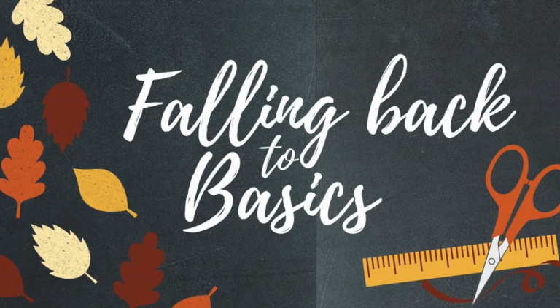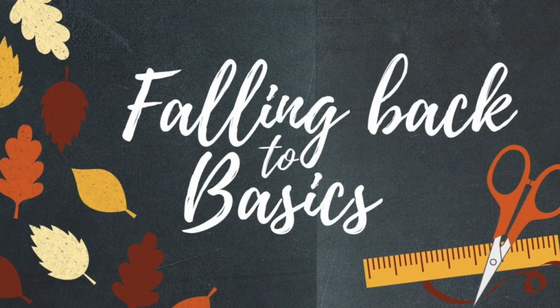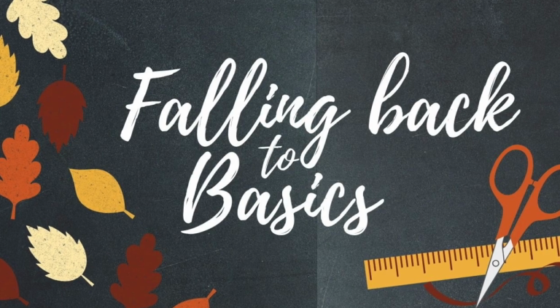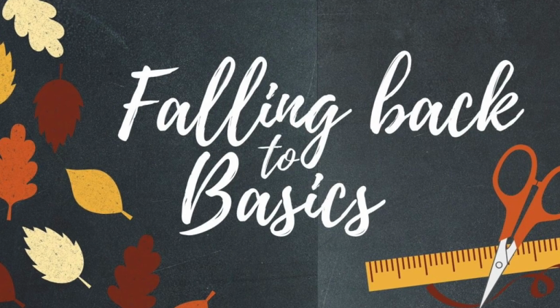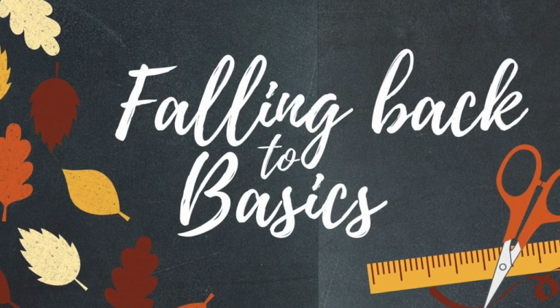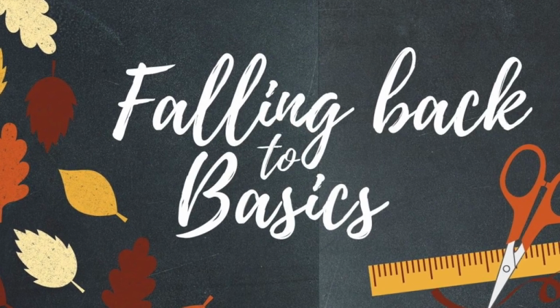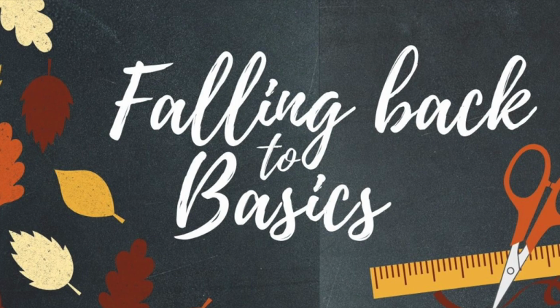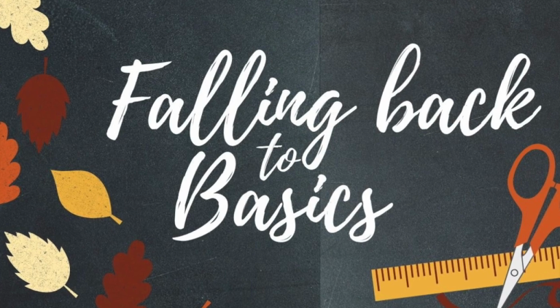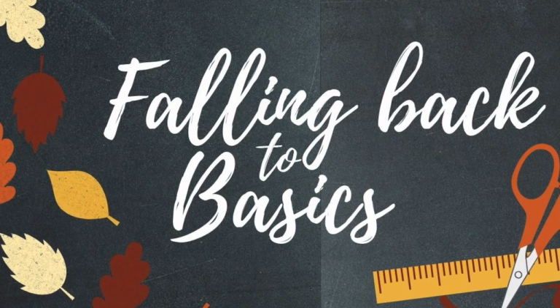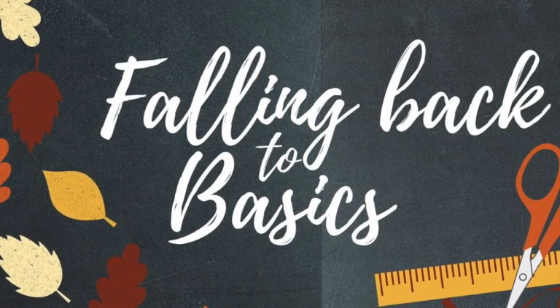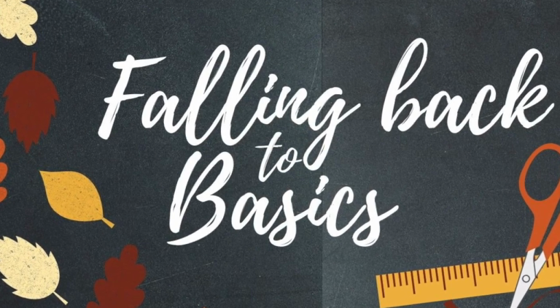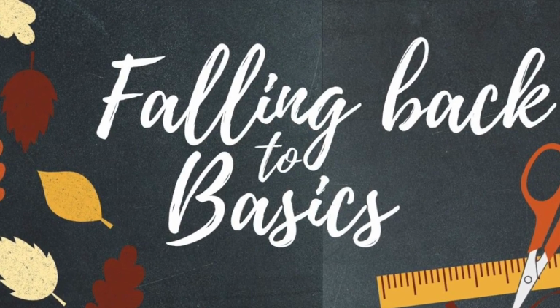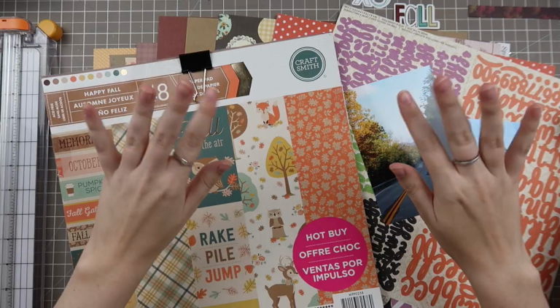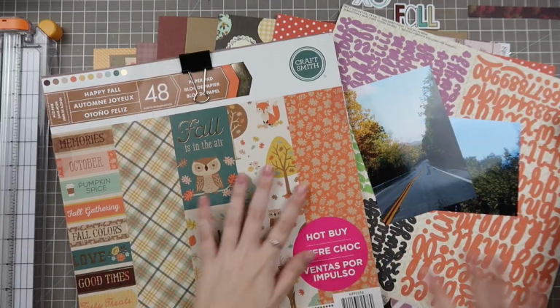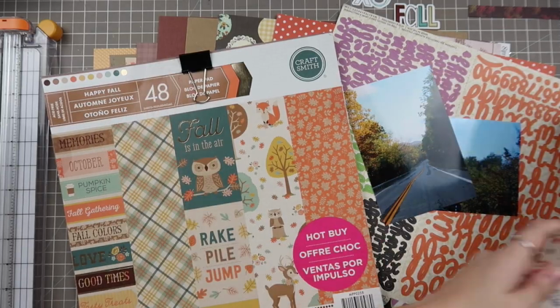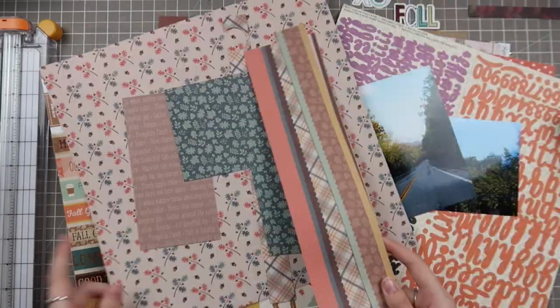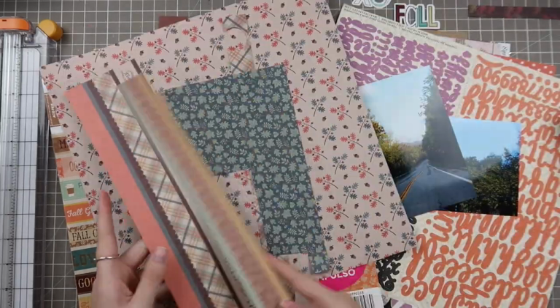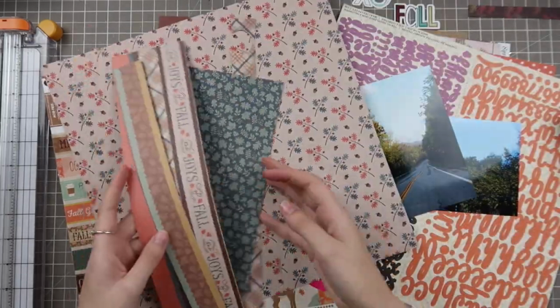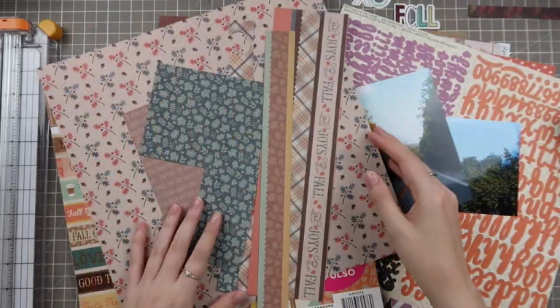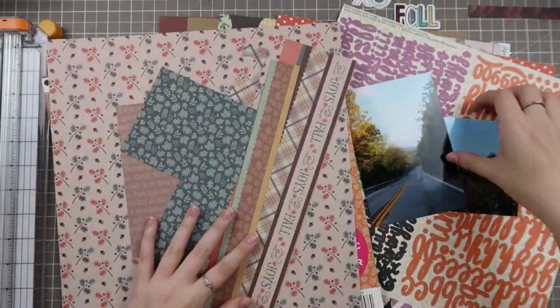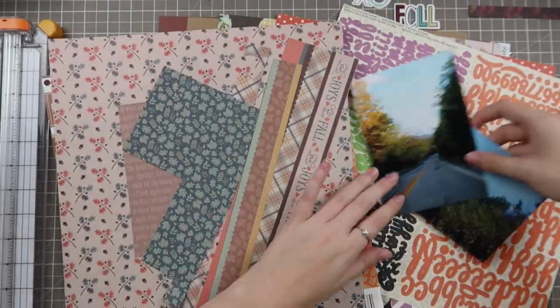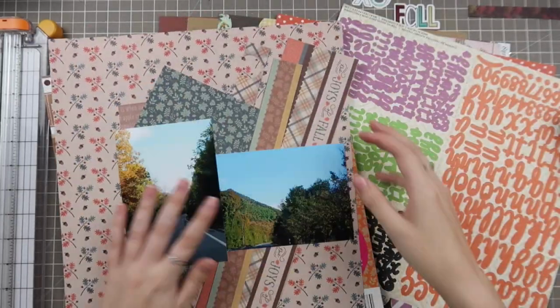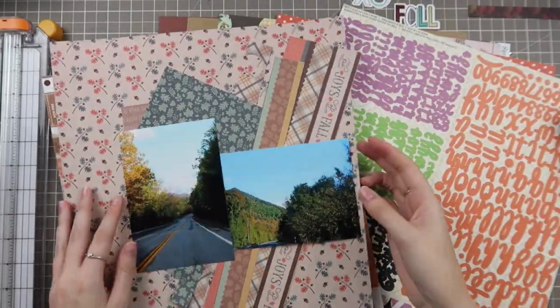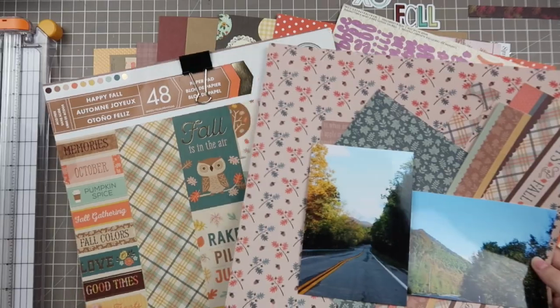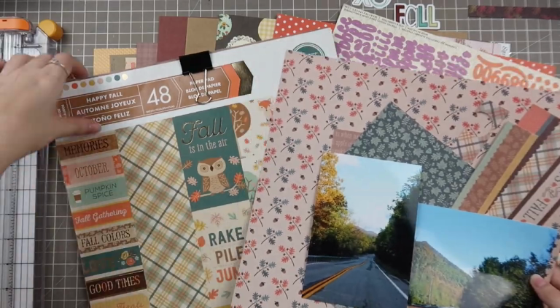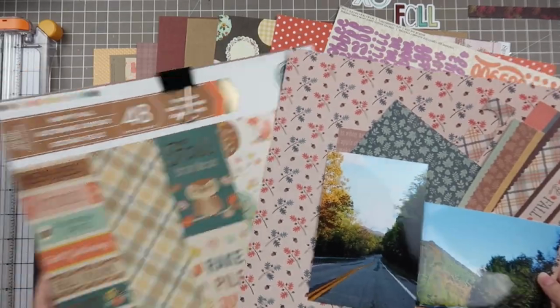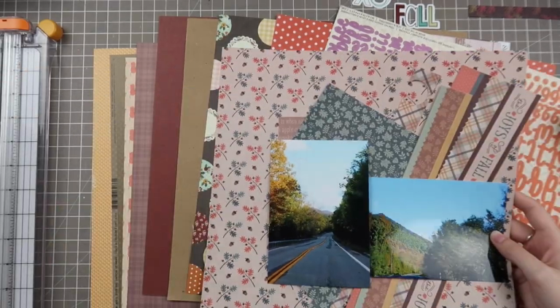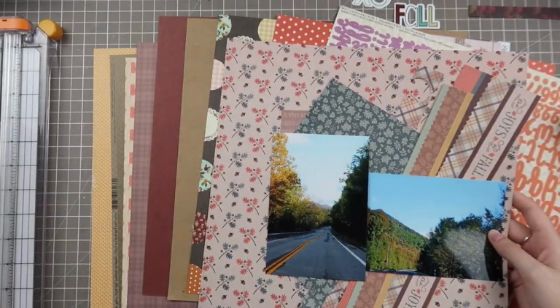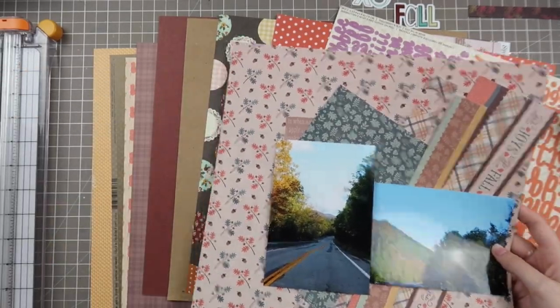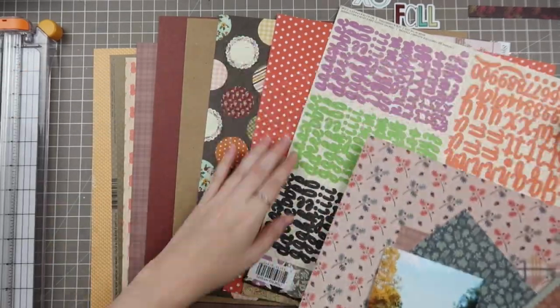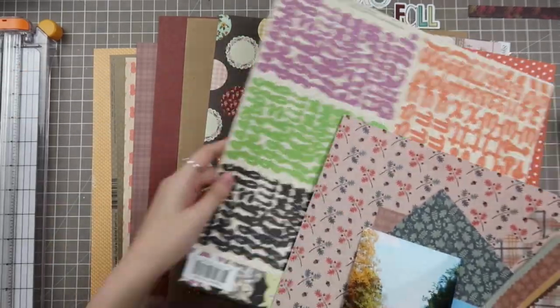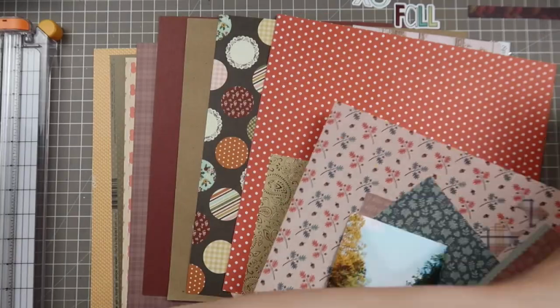Hello friends and welcome back to my channel. My name is Caitlin from grayflorels.com and today I'm back with the Falling Back to Basics series, and we're doing another layout for my go-to design which is L-shaped.